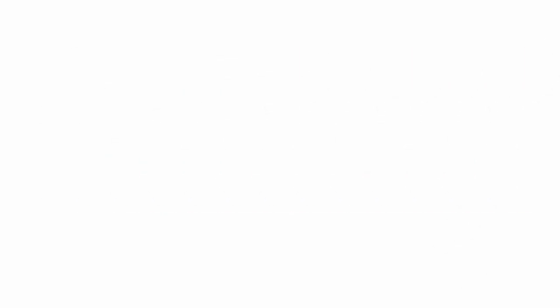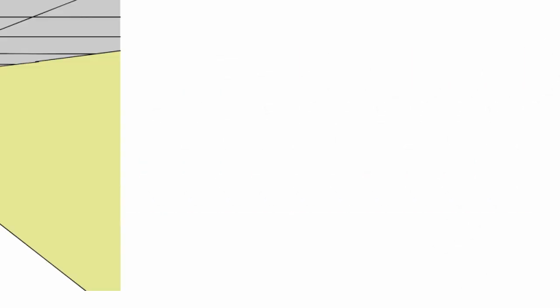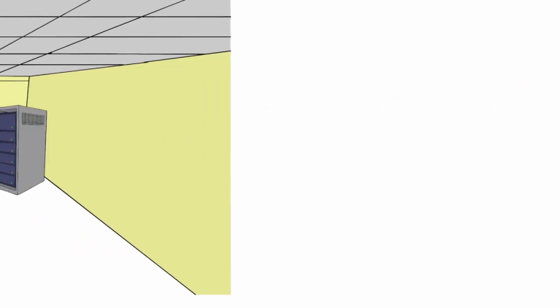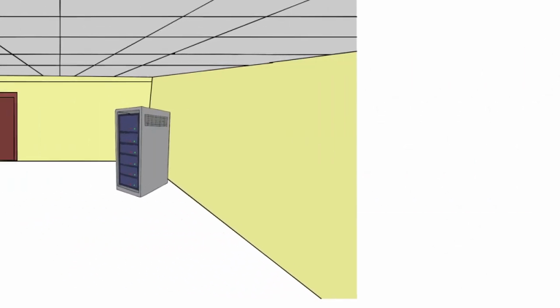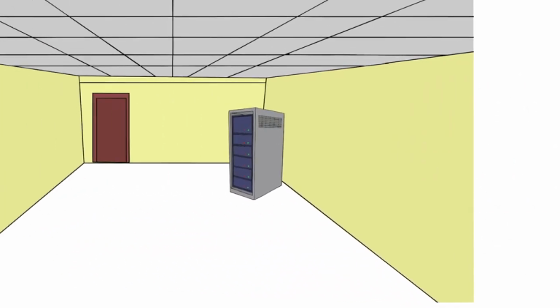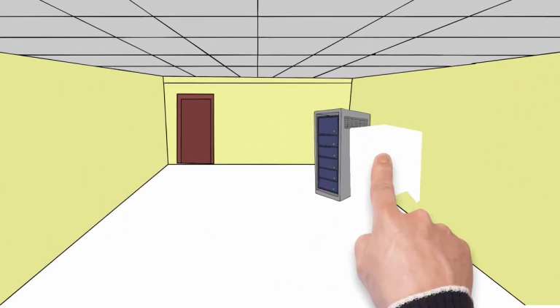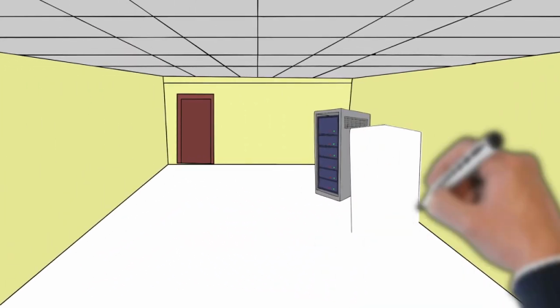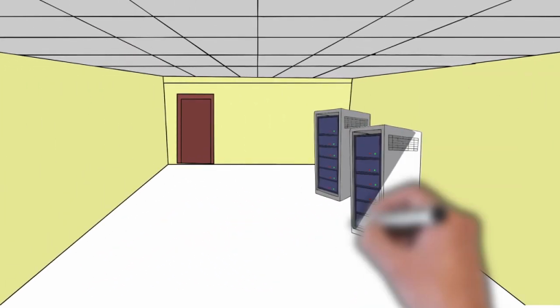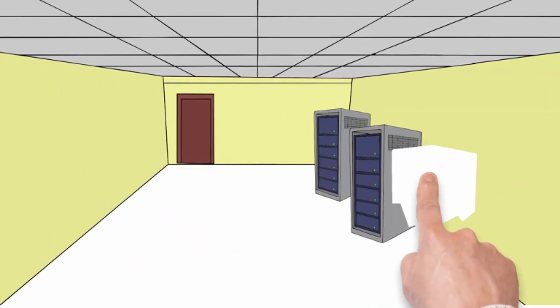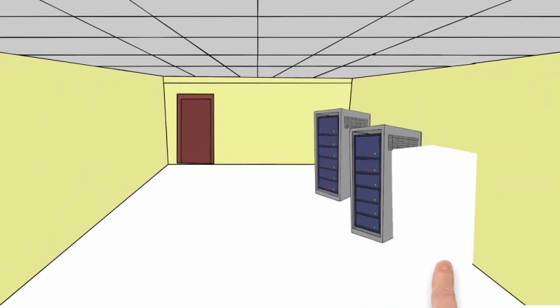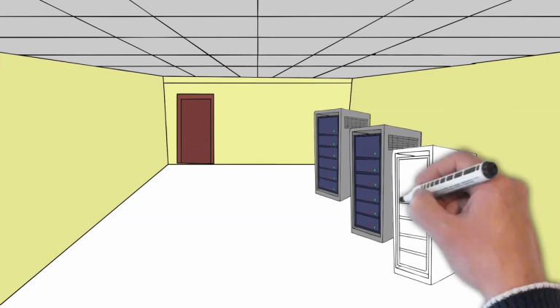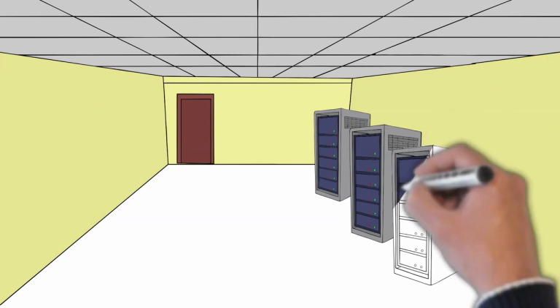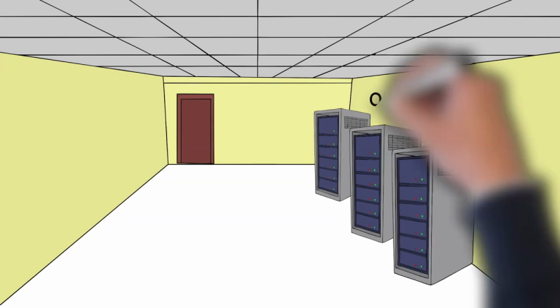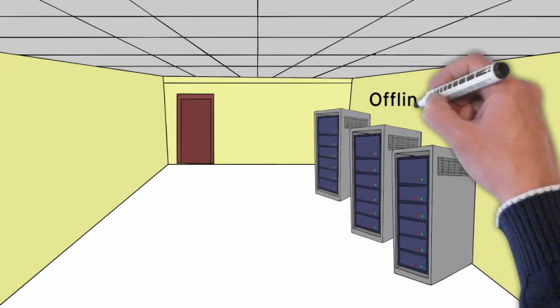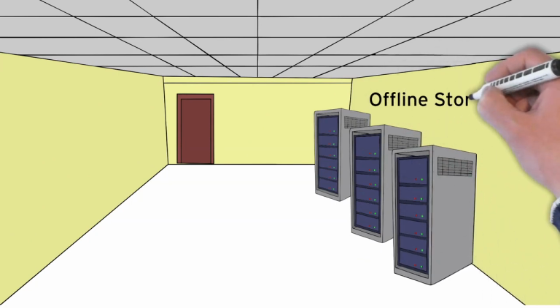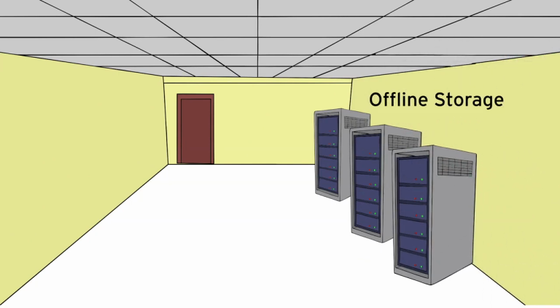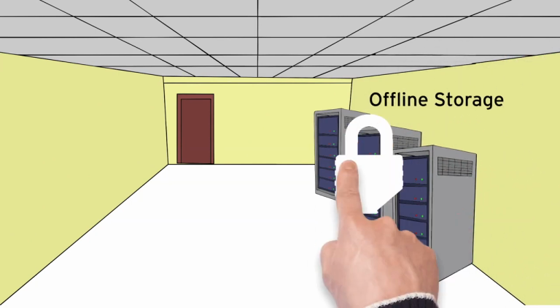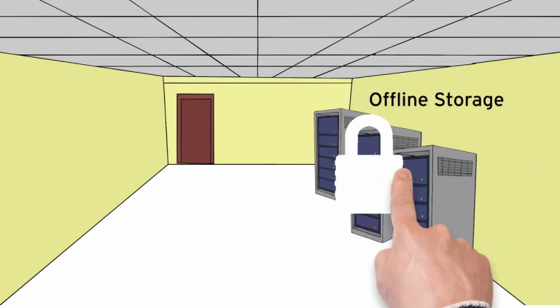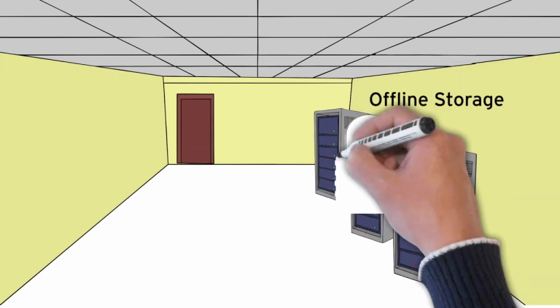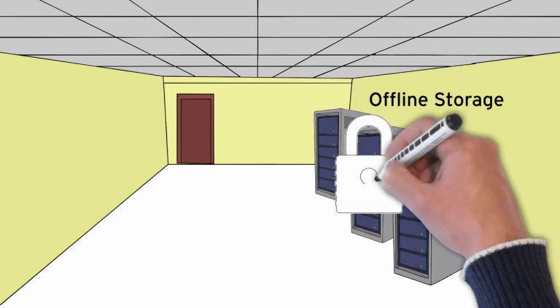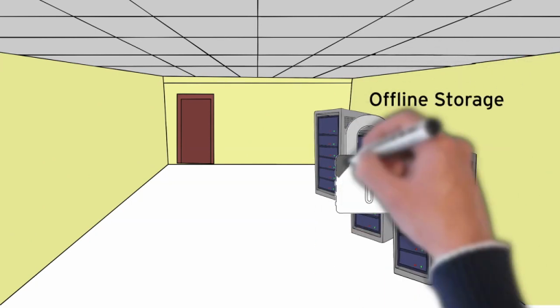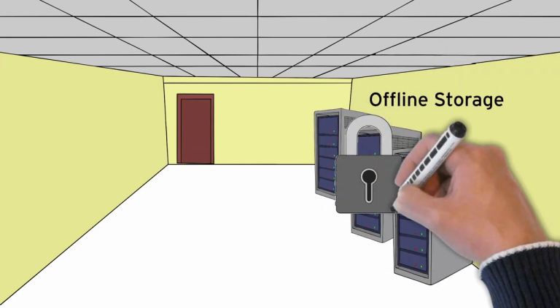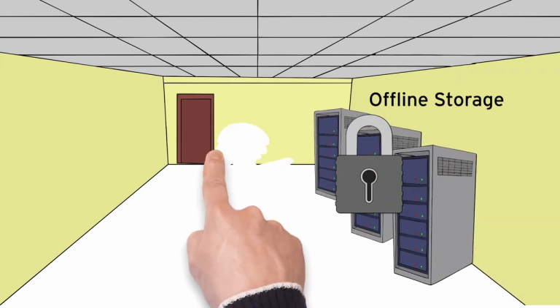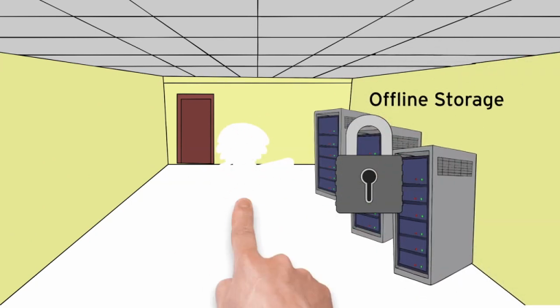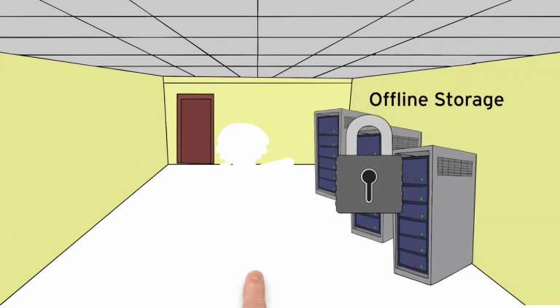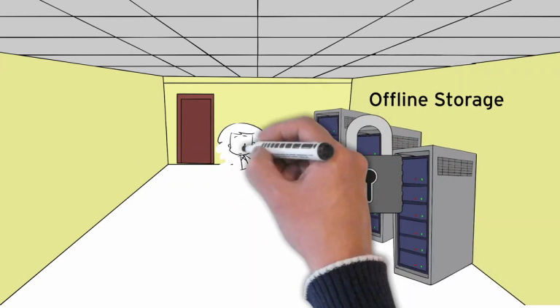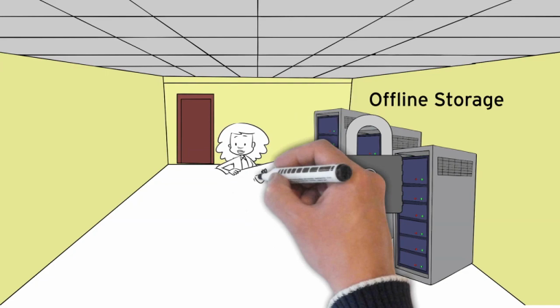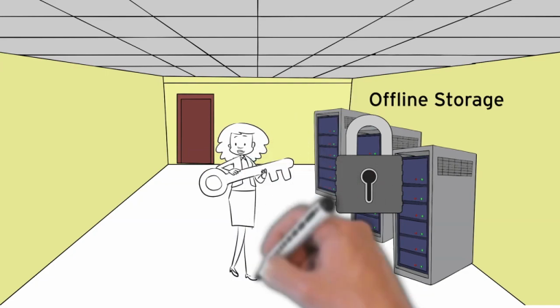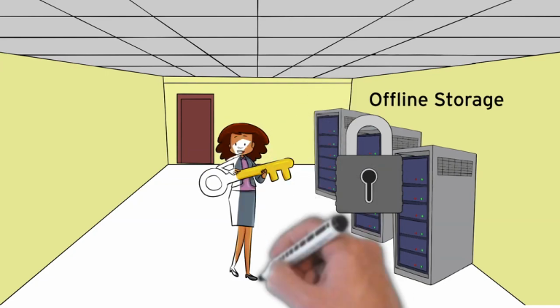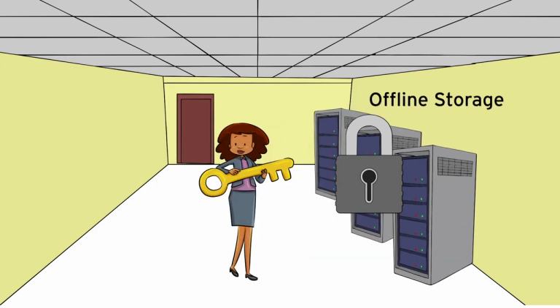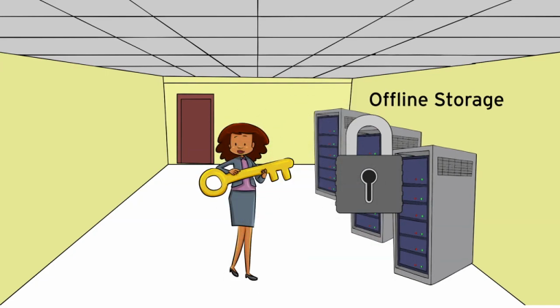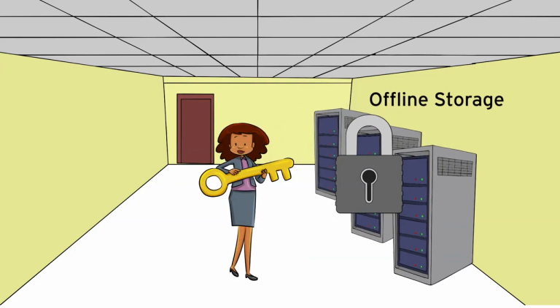By using air-gapped offline storage for archival data, you can protect against data breaches and ransomware attacks by creating a gold copy of your data that you can use to recover.